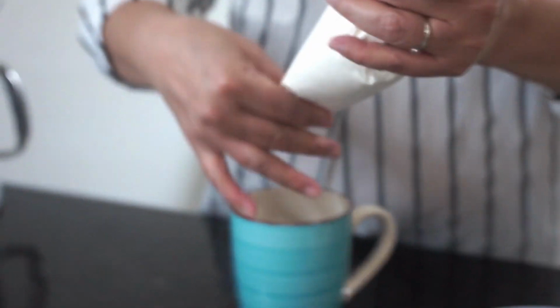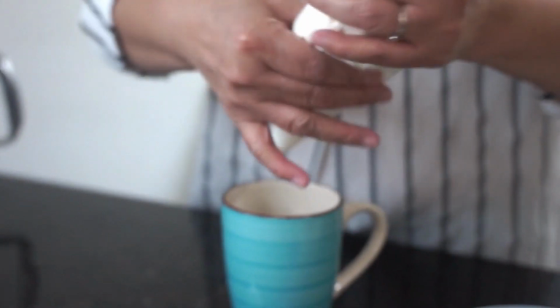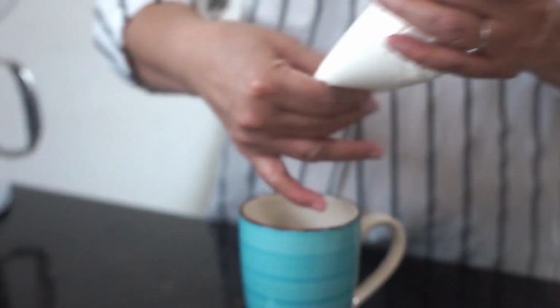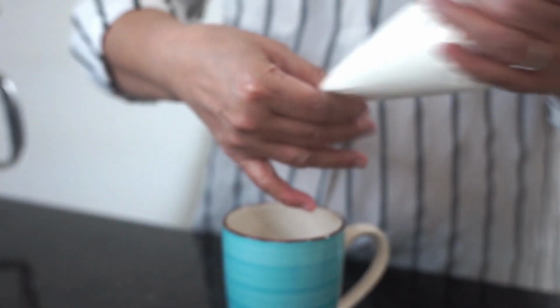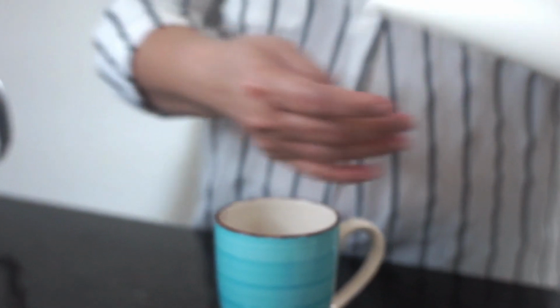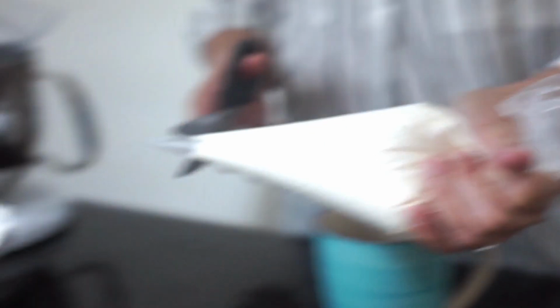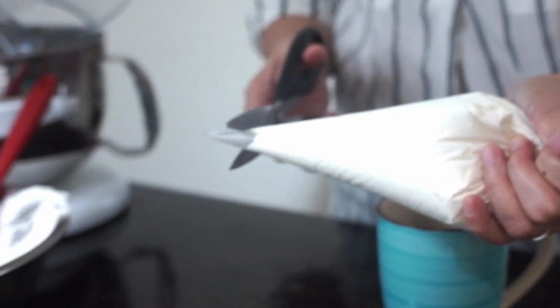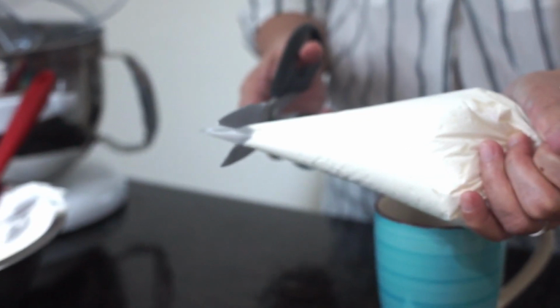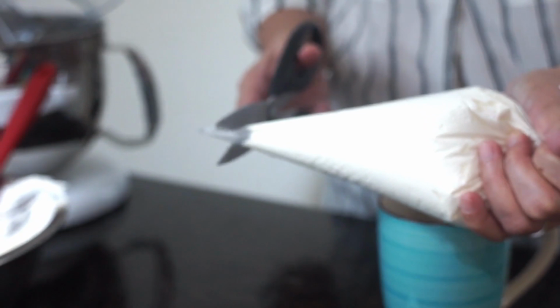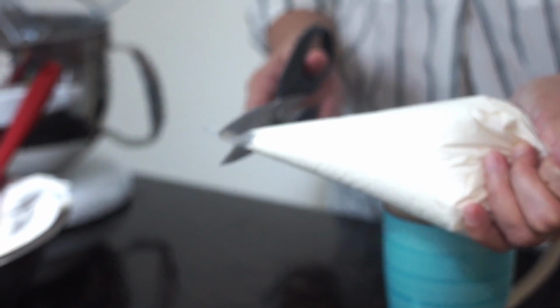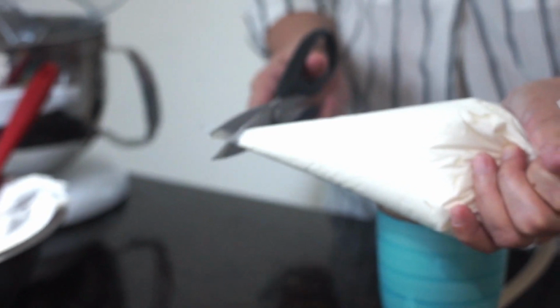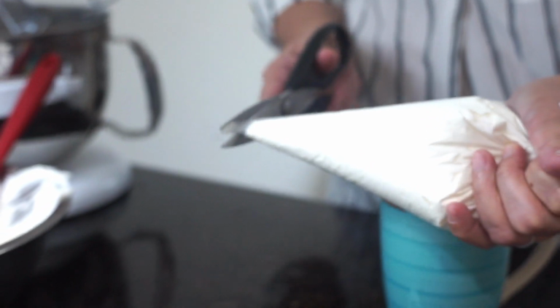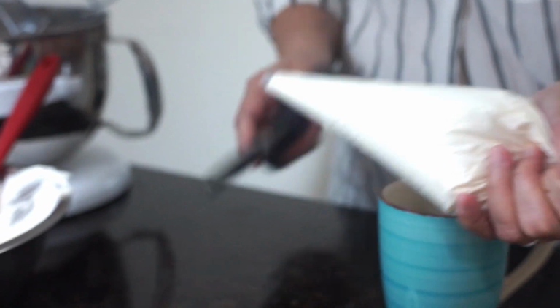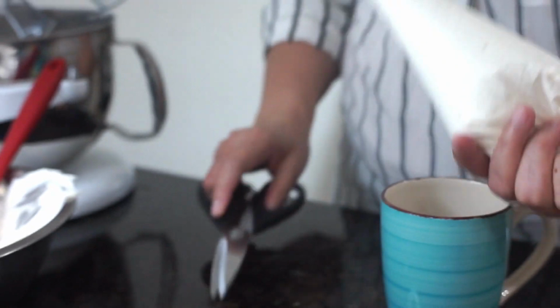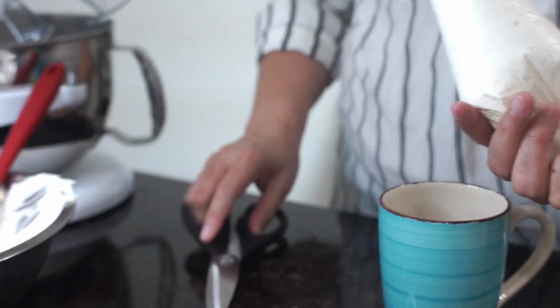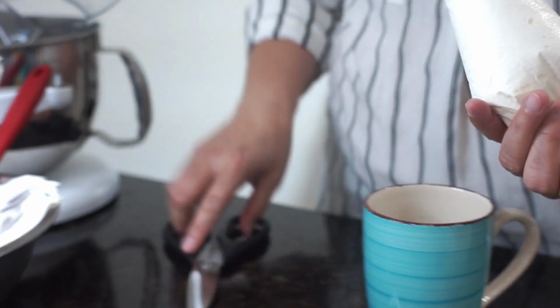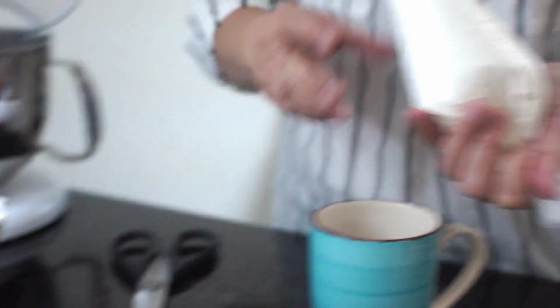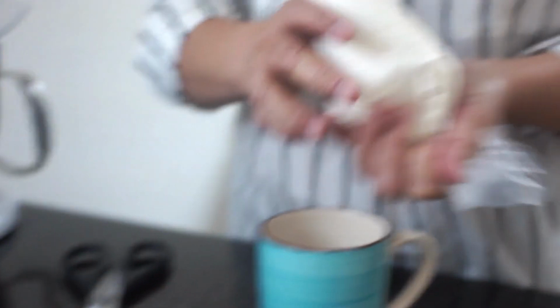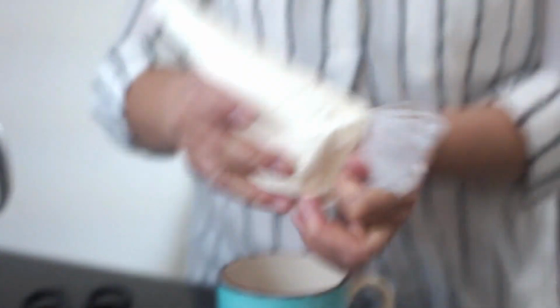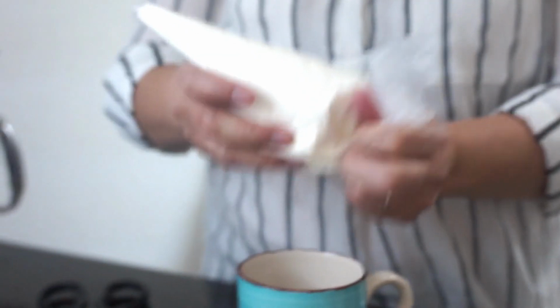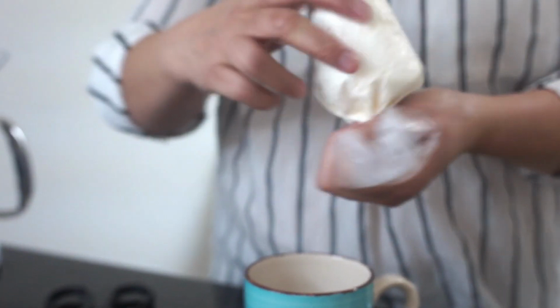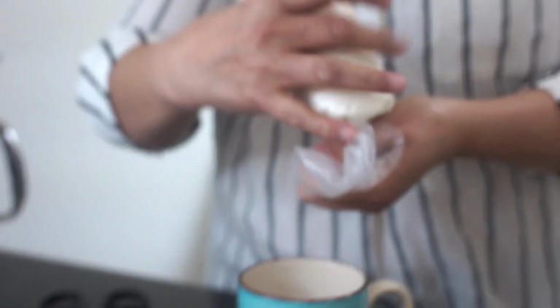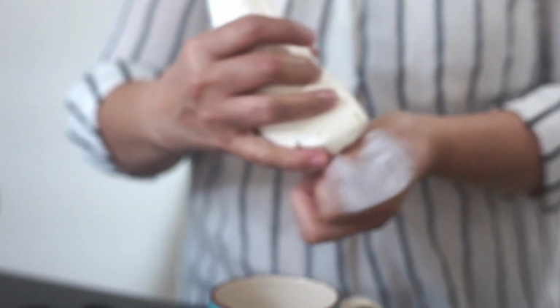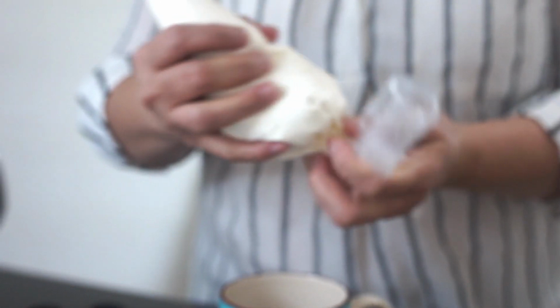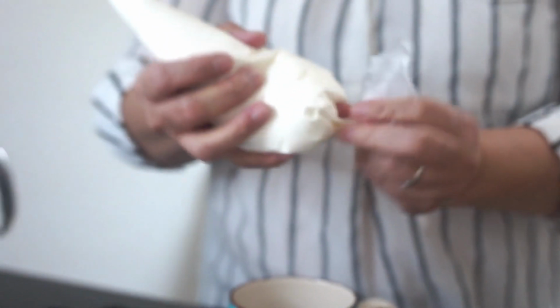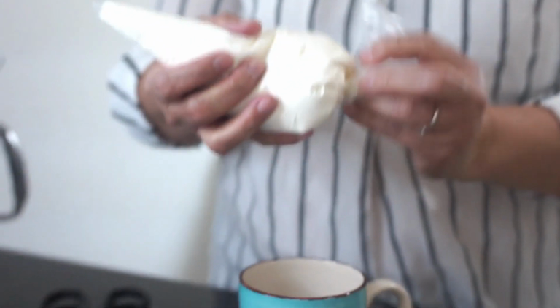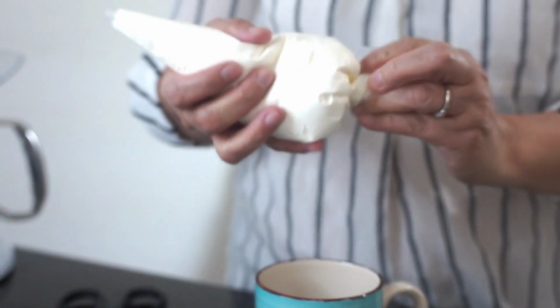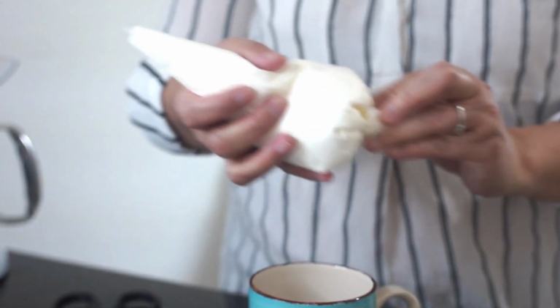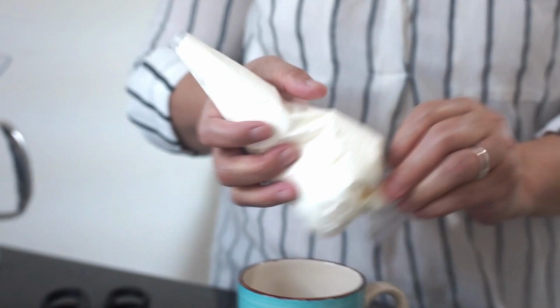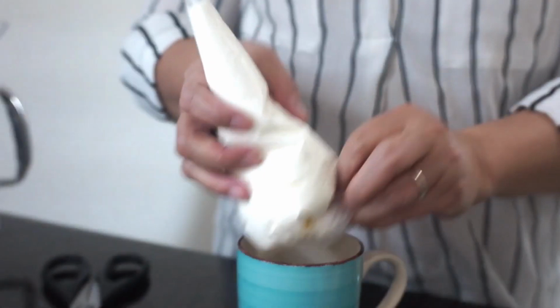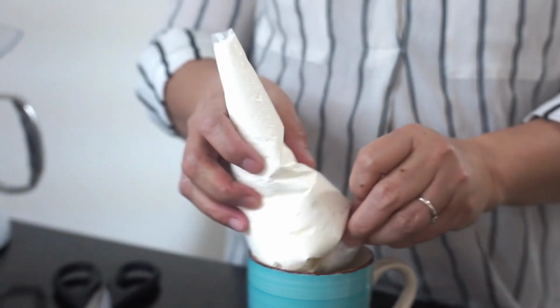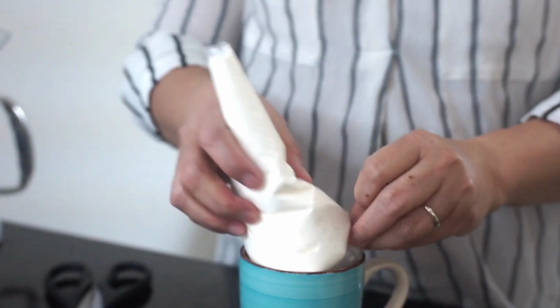Cut the tip of the piping bag and secure it.